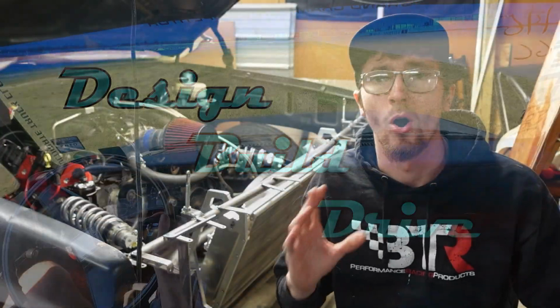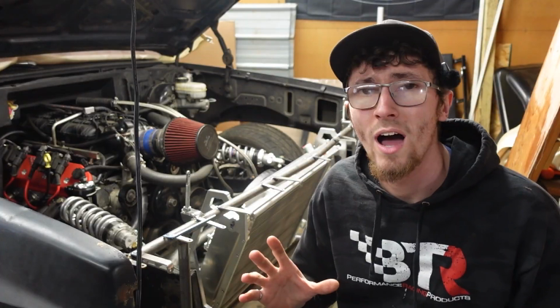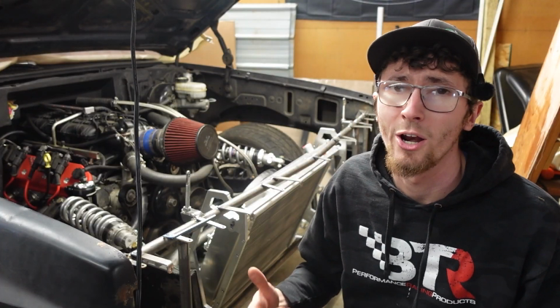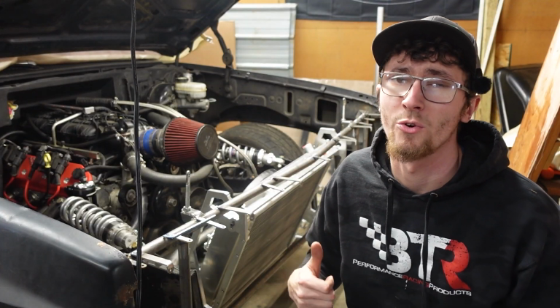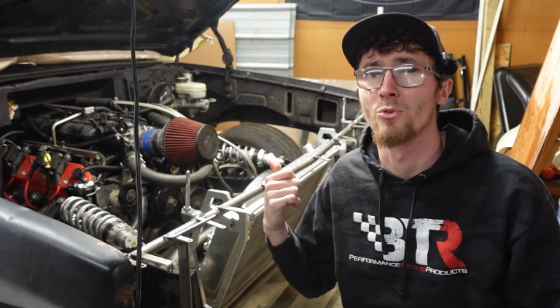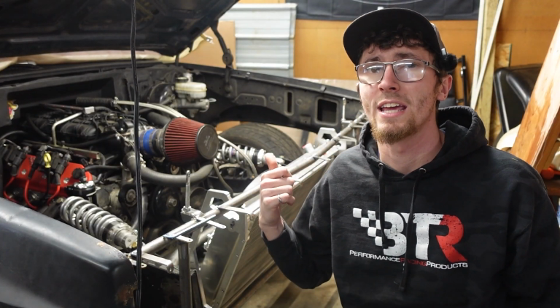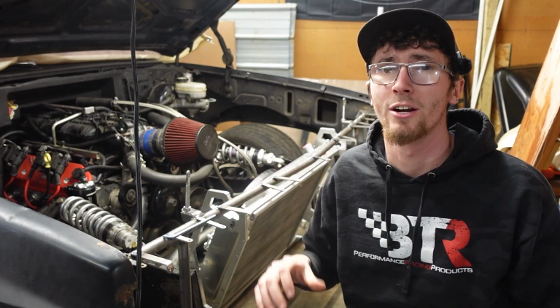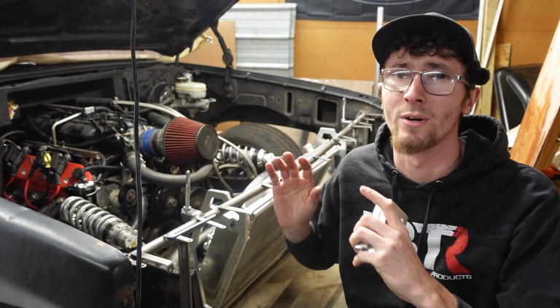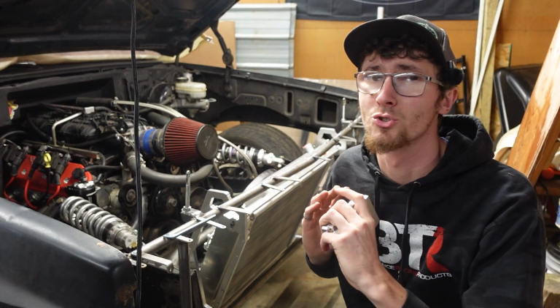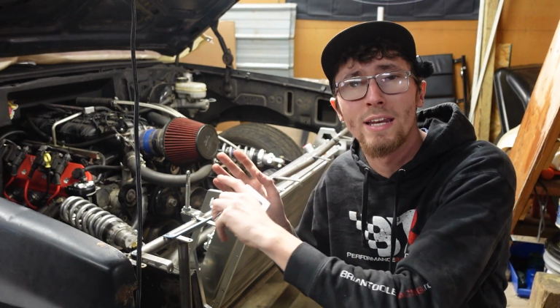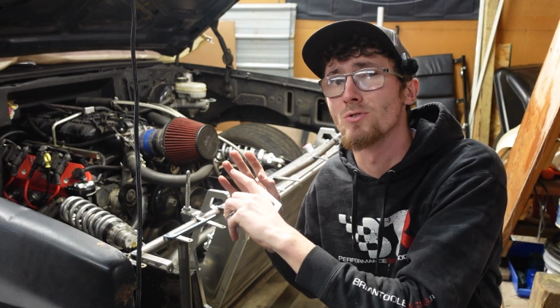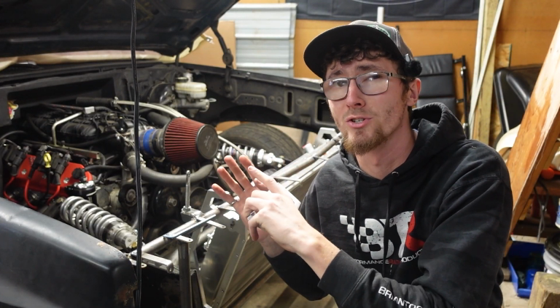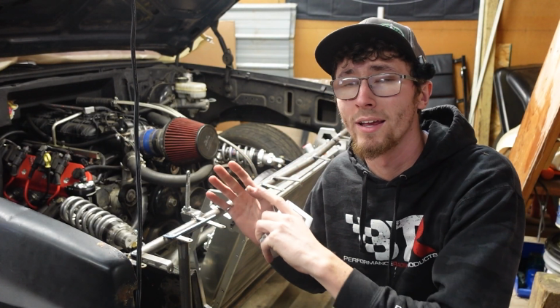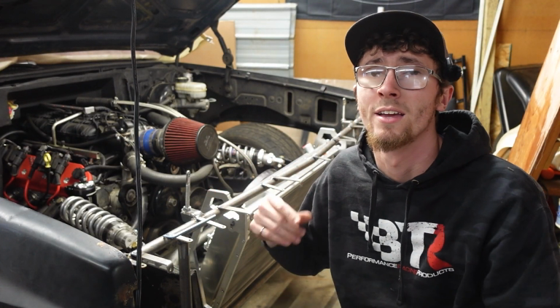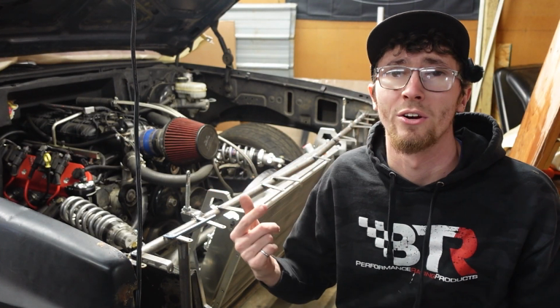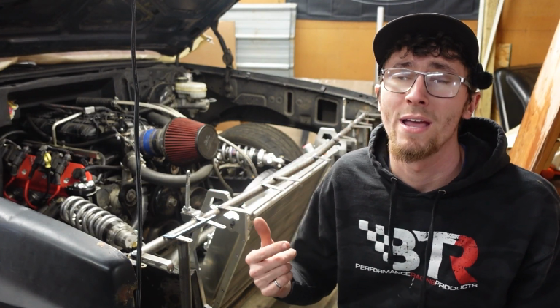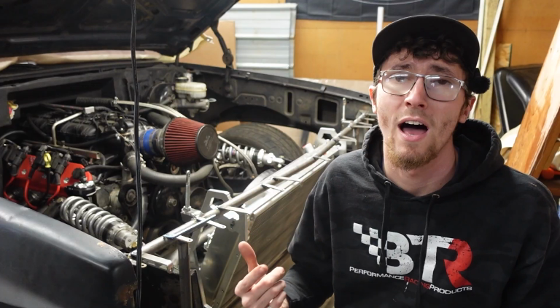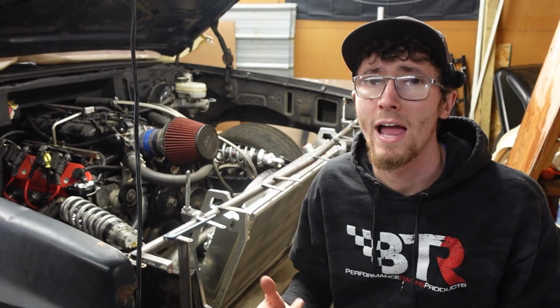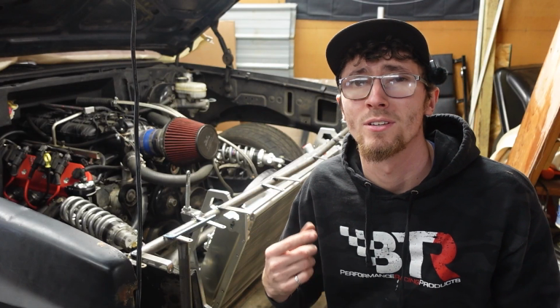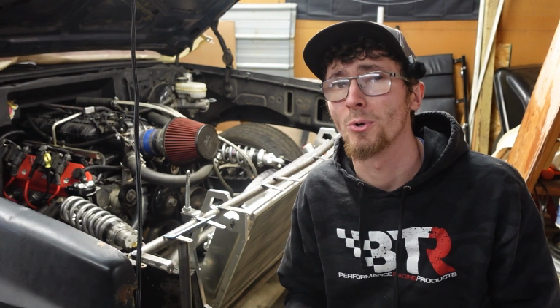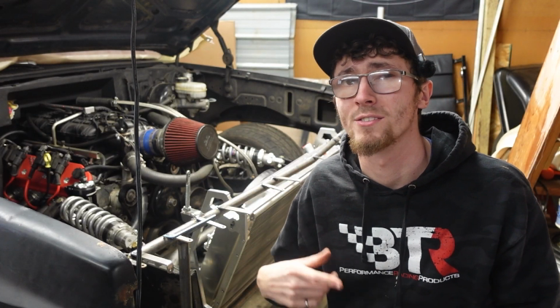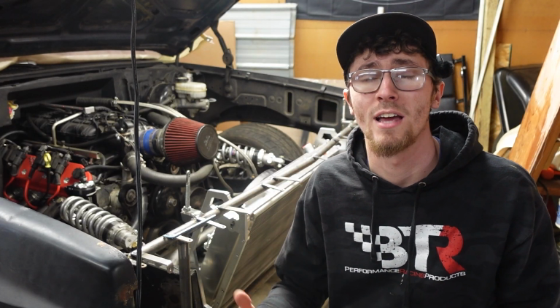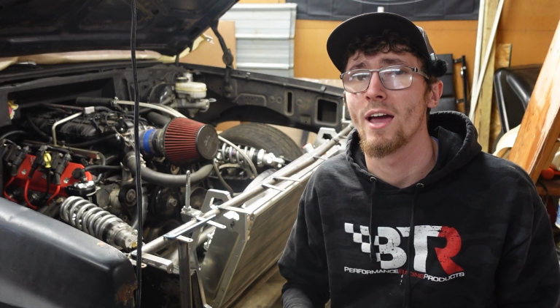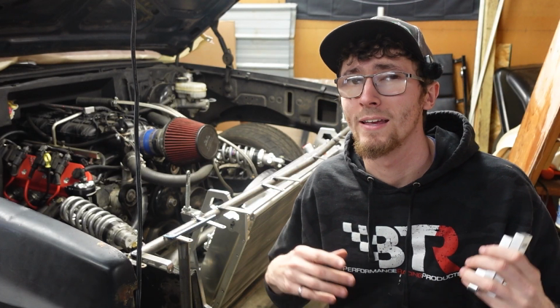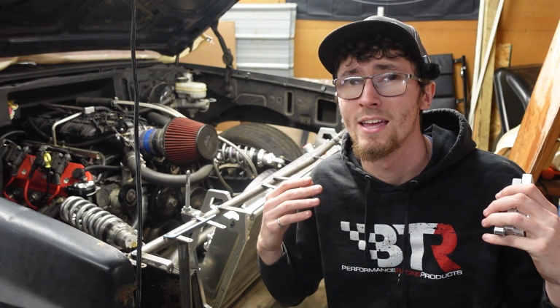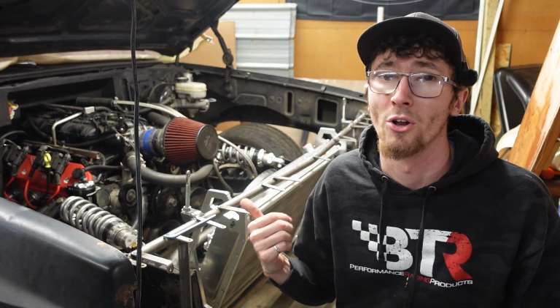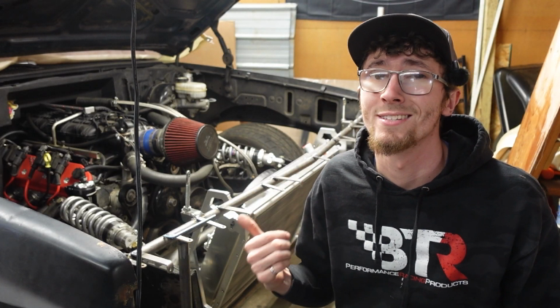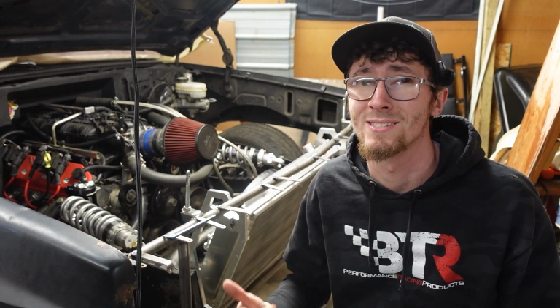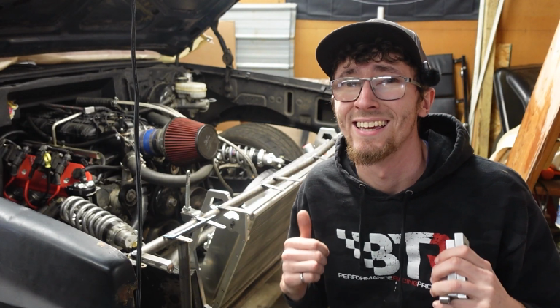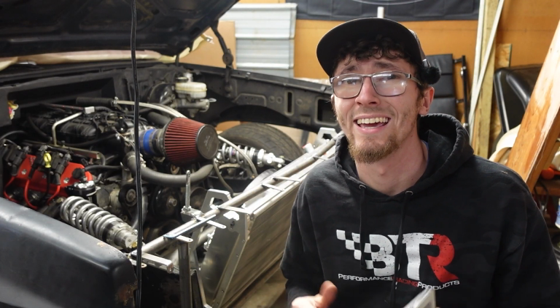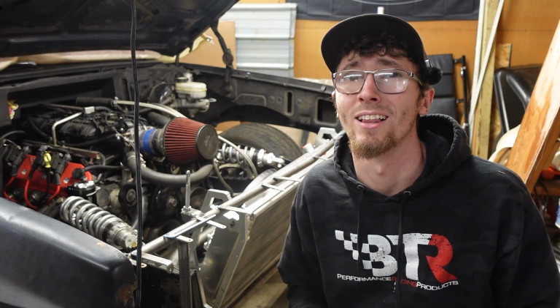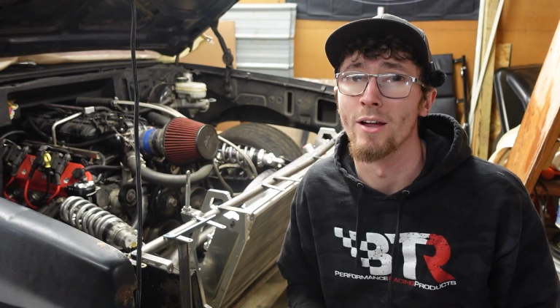All the hot air that's going through the radiator is going straight into the engine bay. When you're out making a lot of laps — autocrossing, time attacking — your underhood temps can get a little up there.